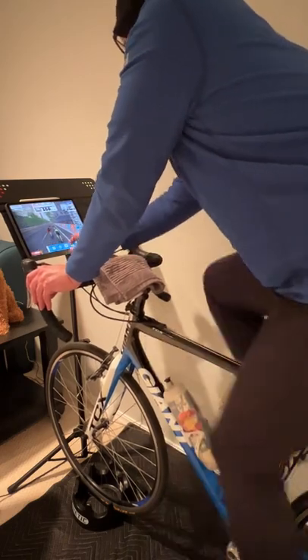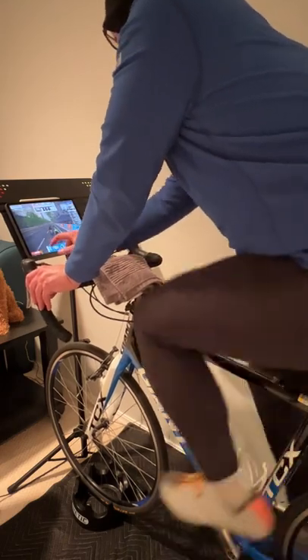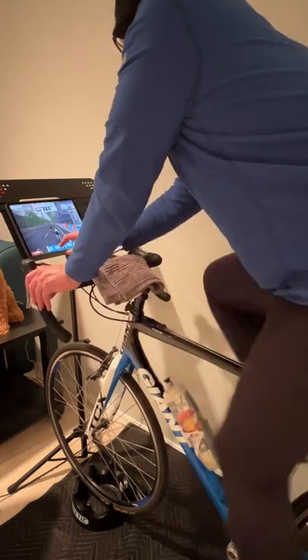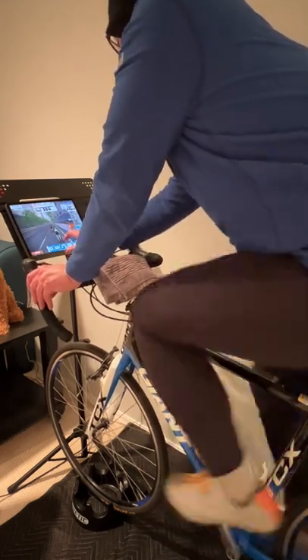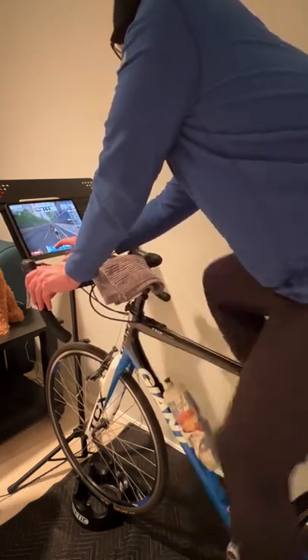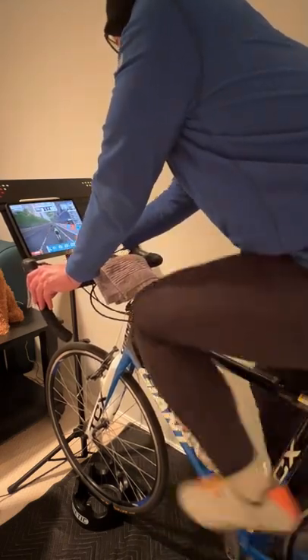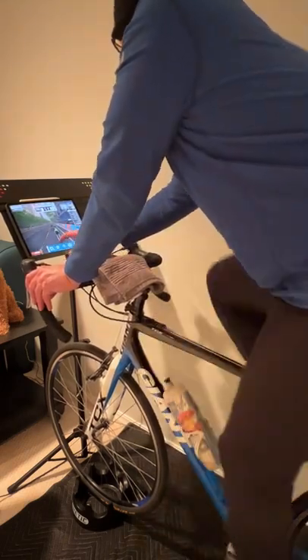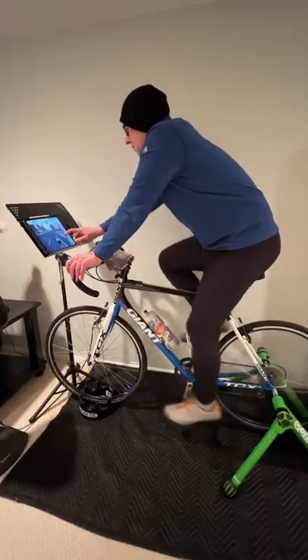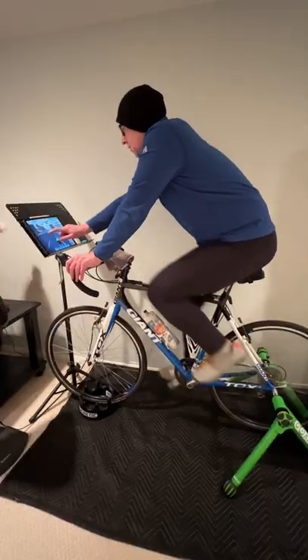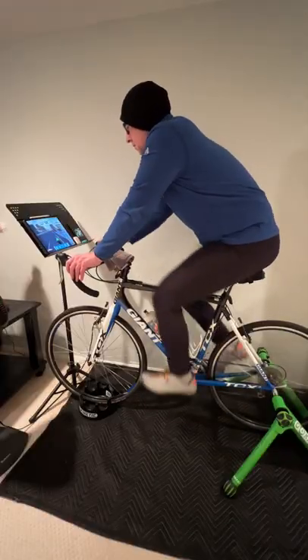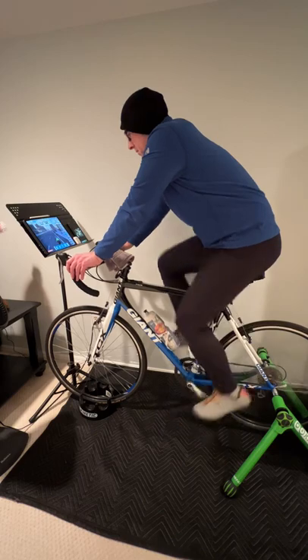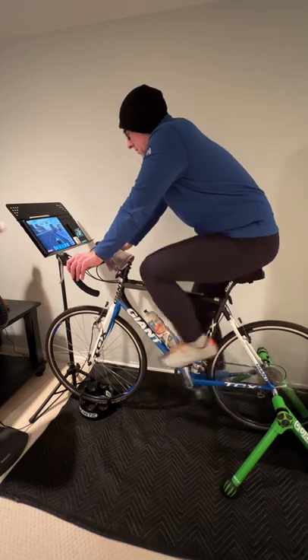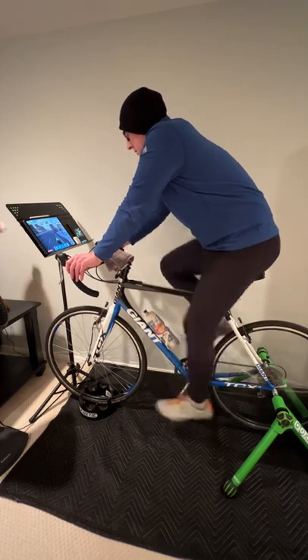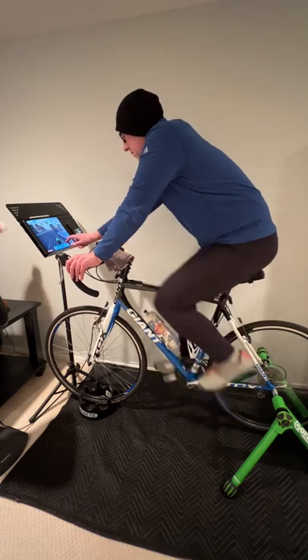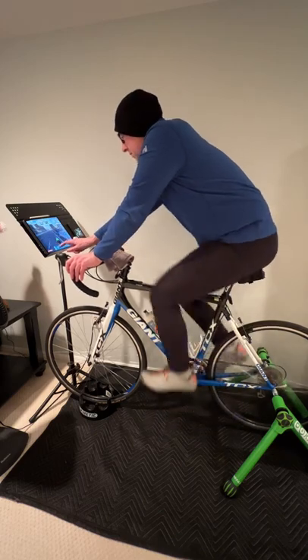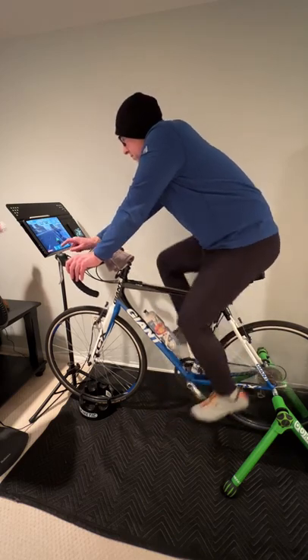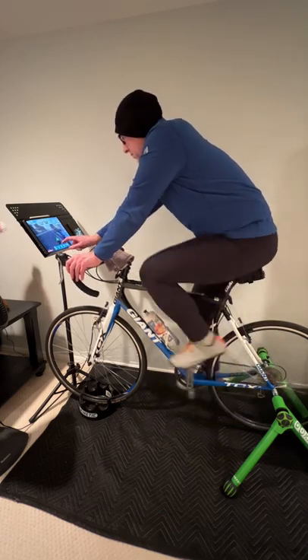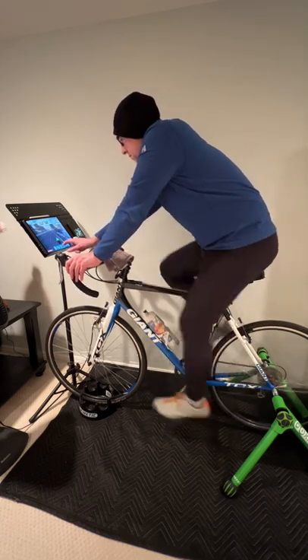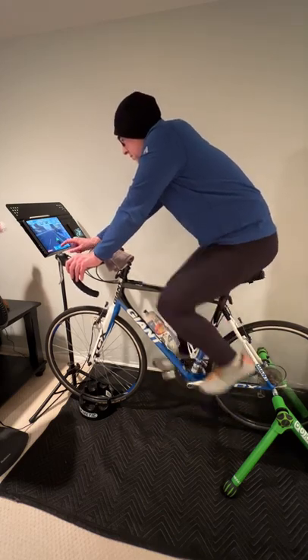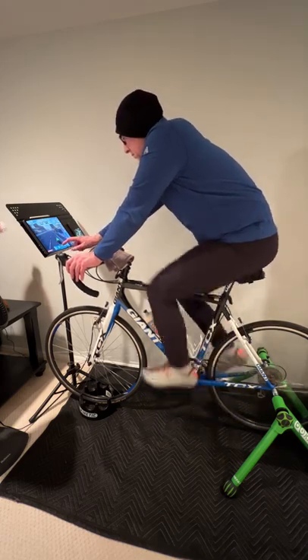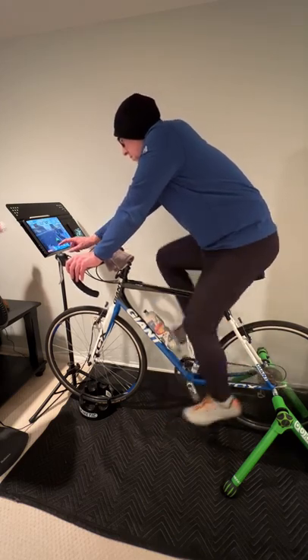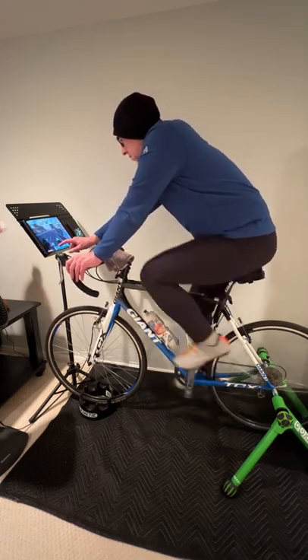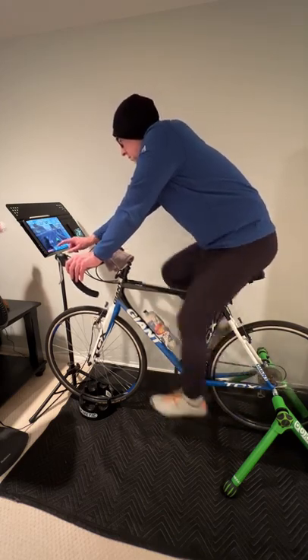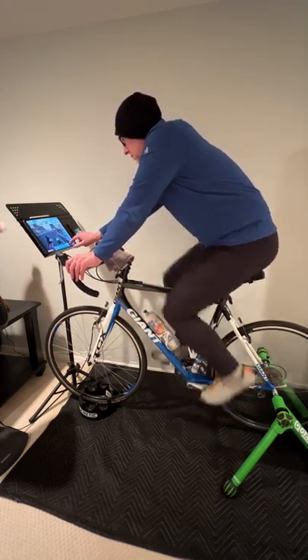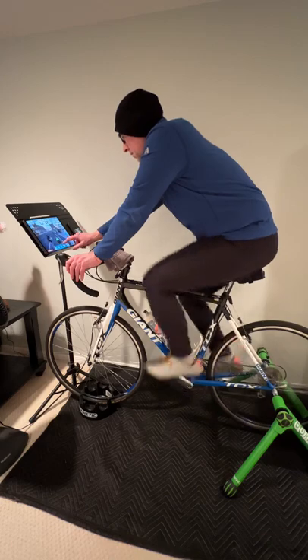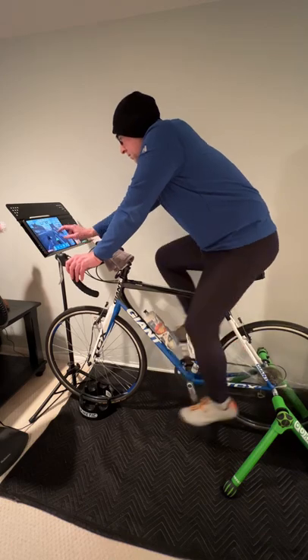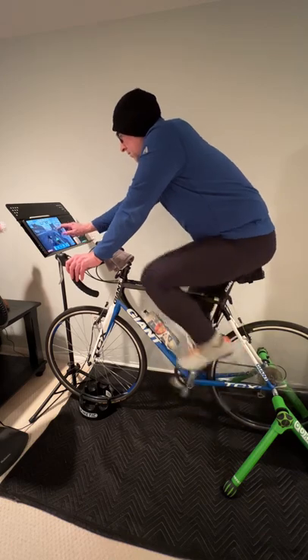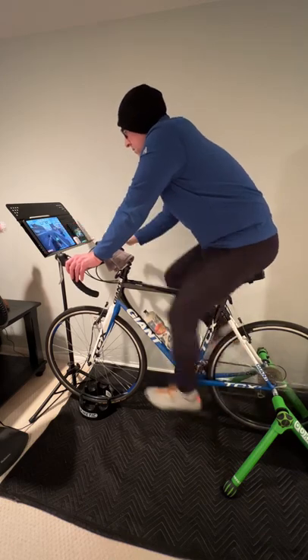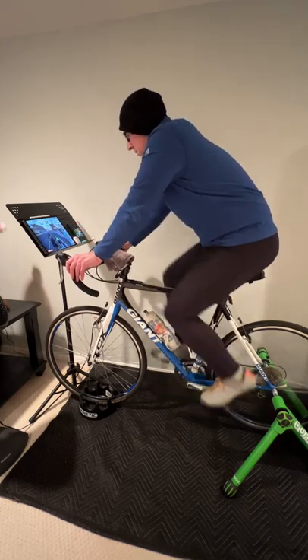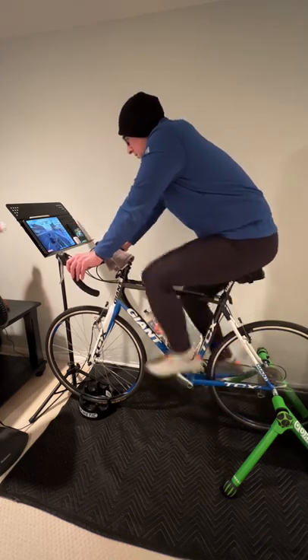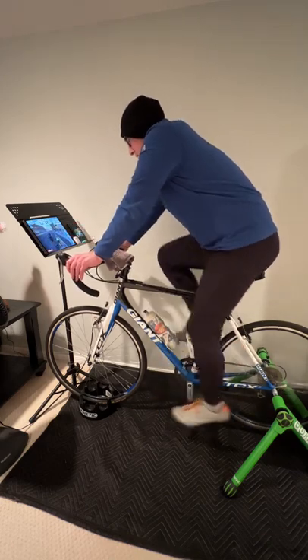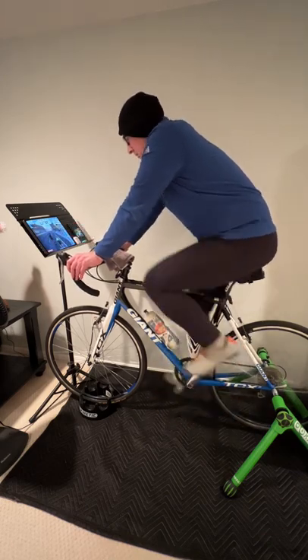Also, getting the iPad on and off is super easy. You're not fighting with some janky clamping mechanism that will eventually fail anyways. So save some money and frustration and use a music stand — and it can have dual use when your kid picks up the trumpet in band.